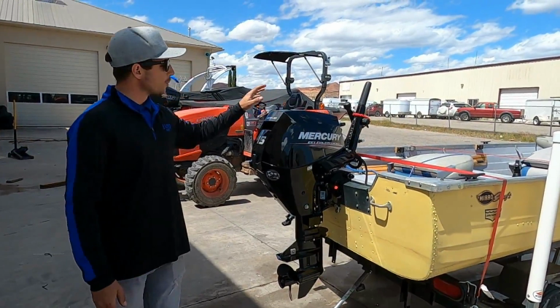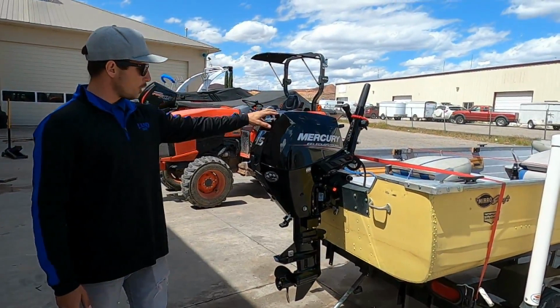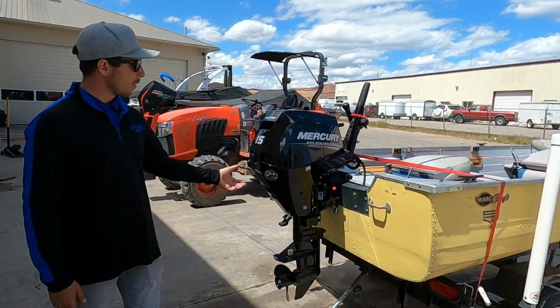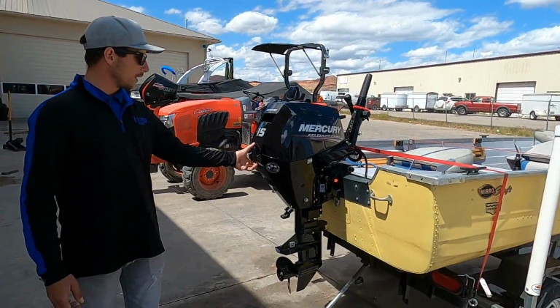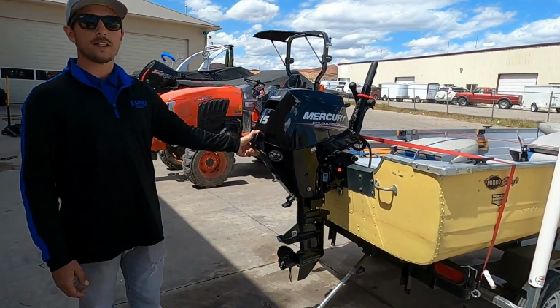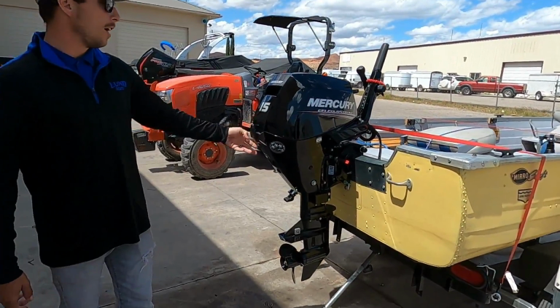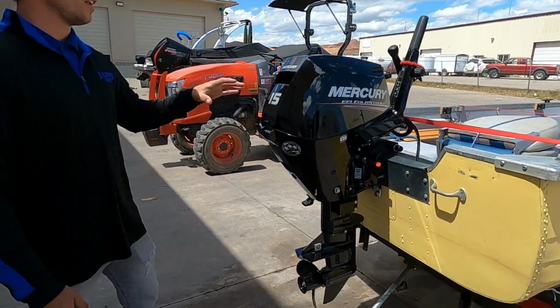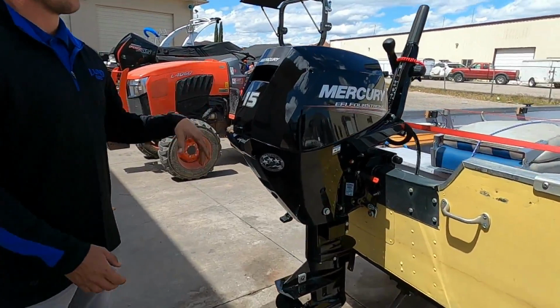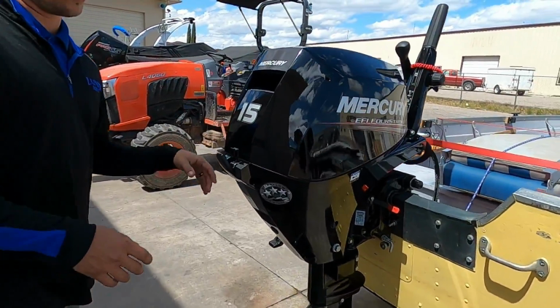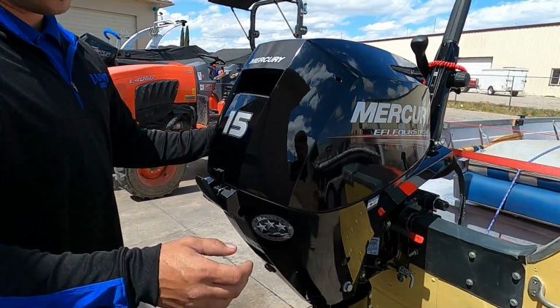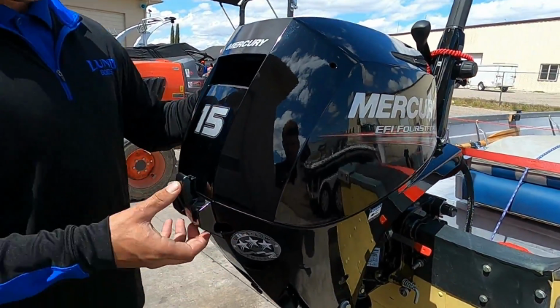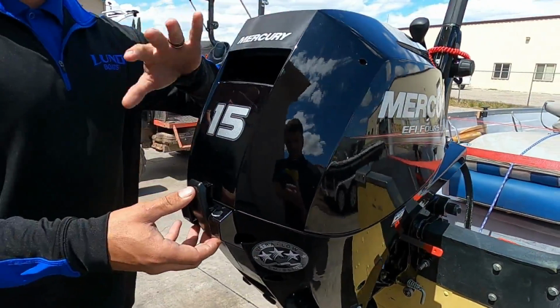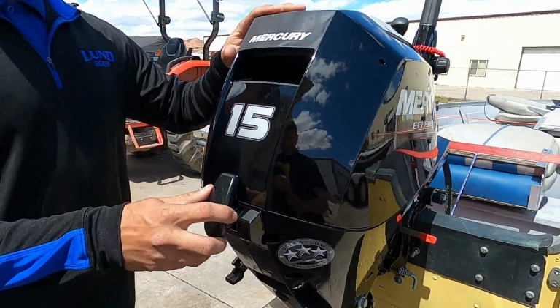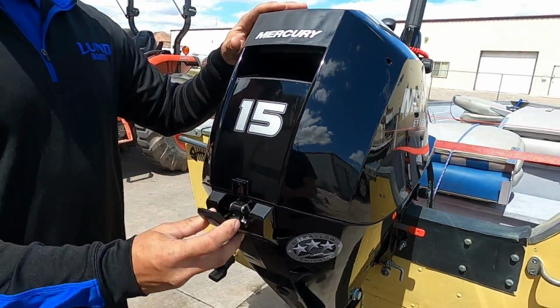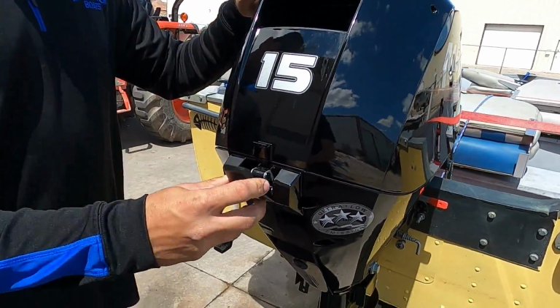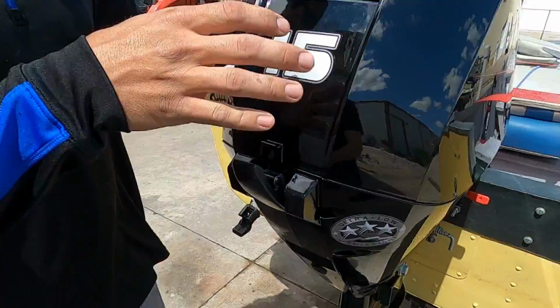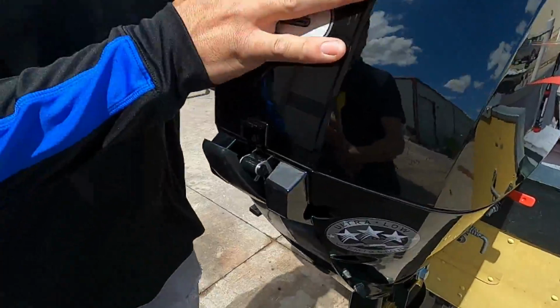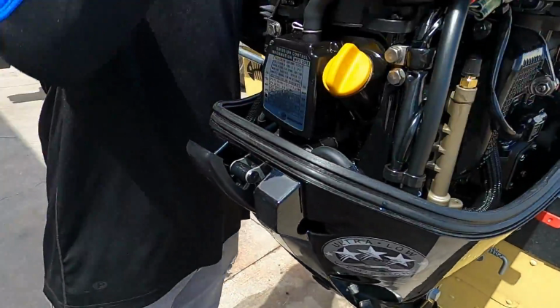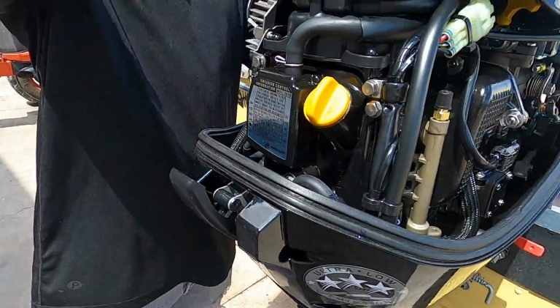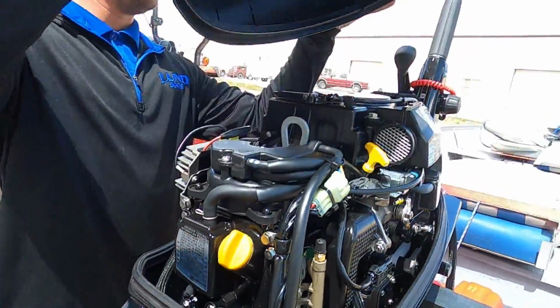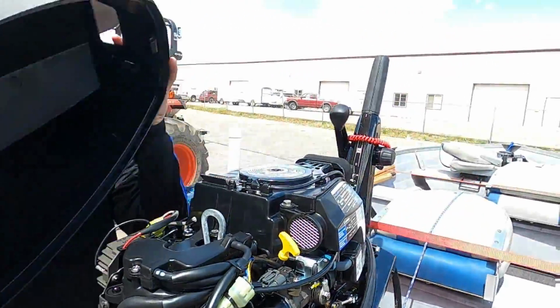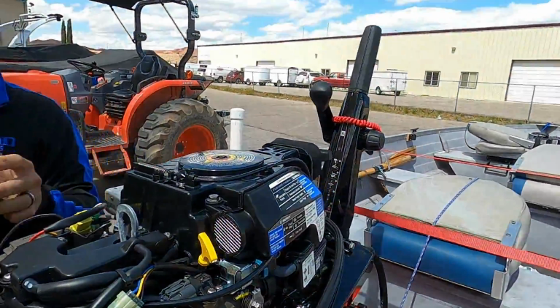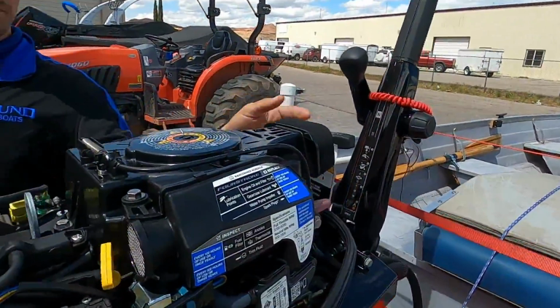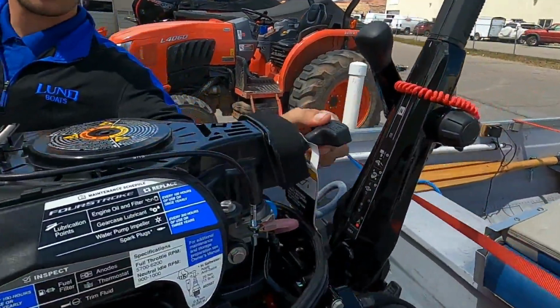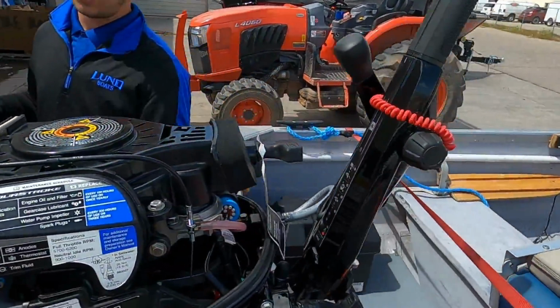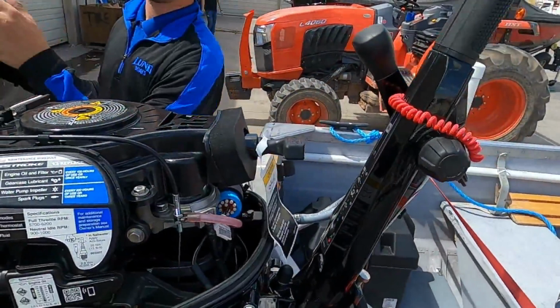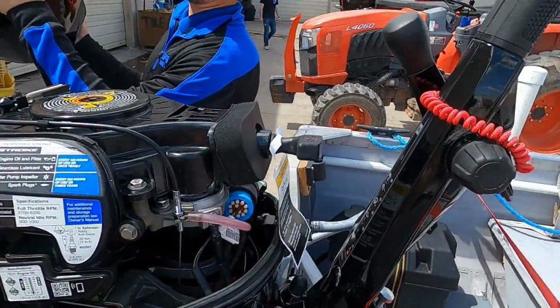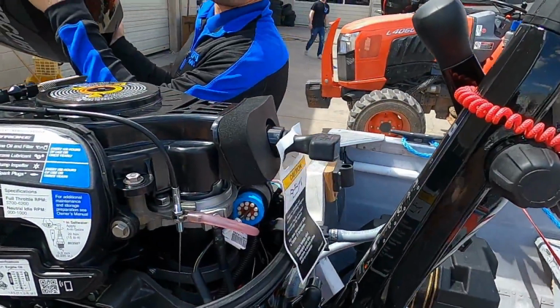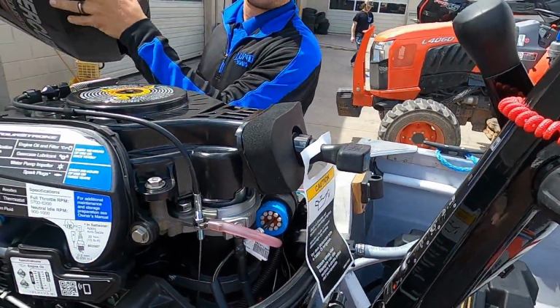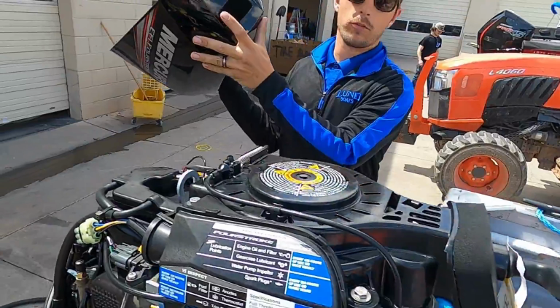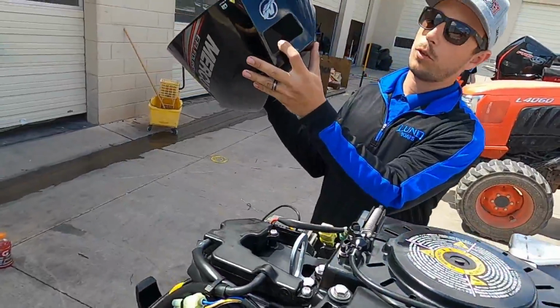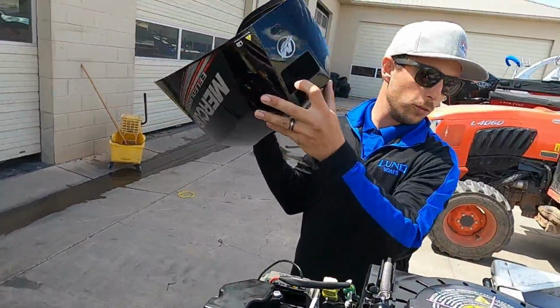First thing I want to show you is up under the cowling, how you're going to take care of it when you service this engine. To remove the cowling you want to flip this latch here and lift up. You do have the pull rope on the back side — you need to make sure that it comes out through this hole.